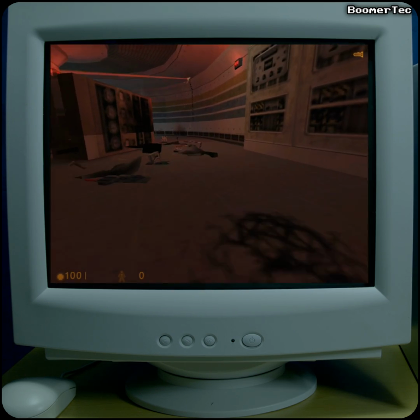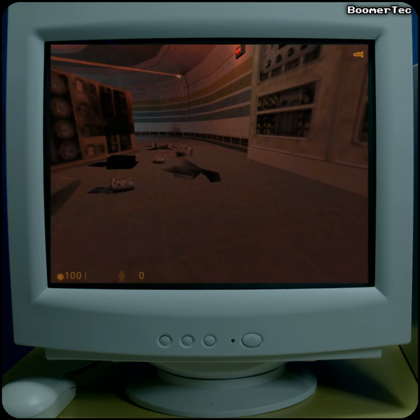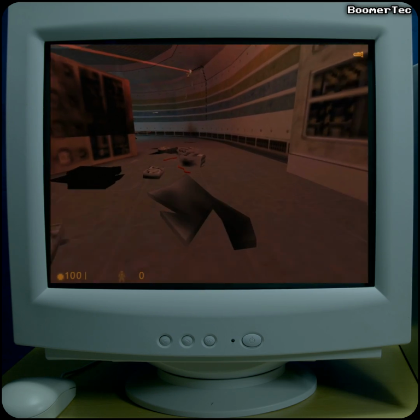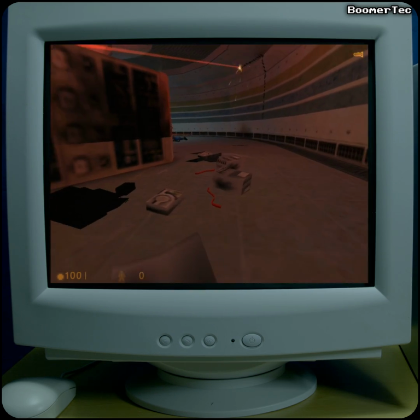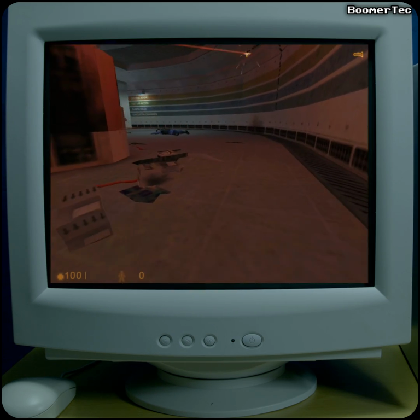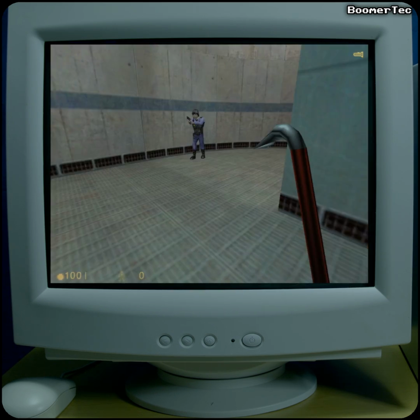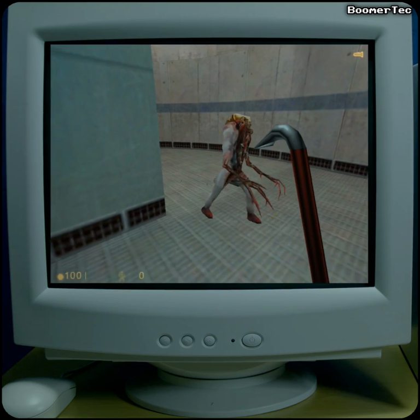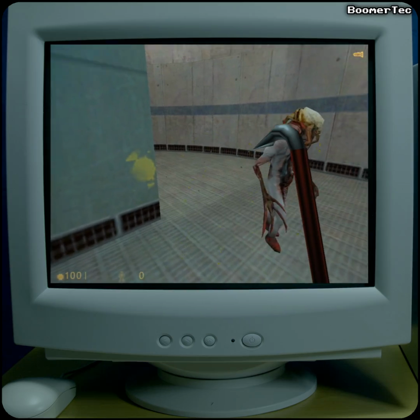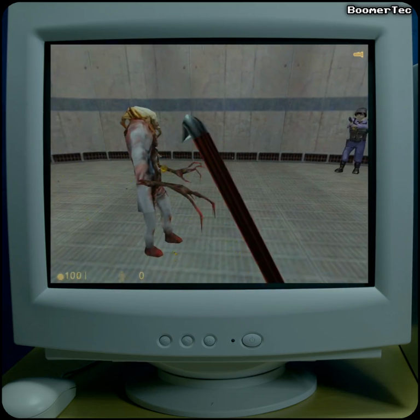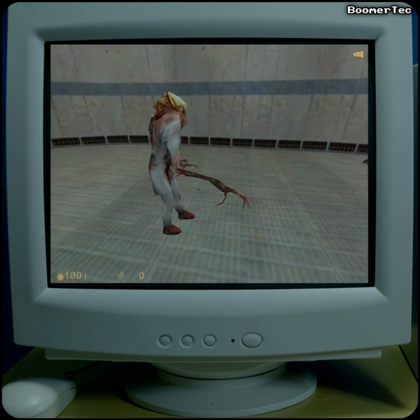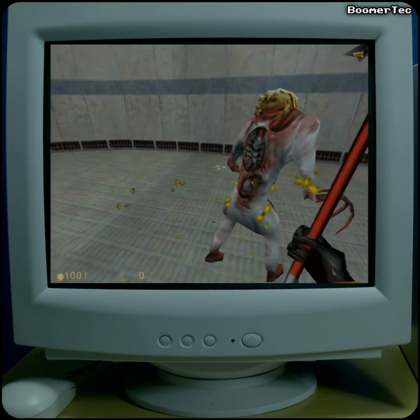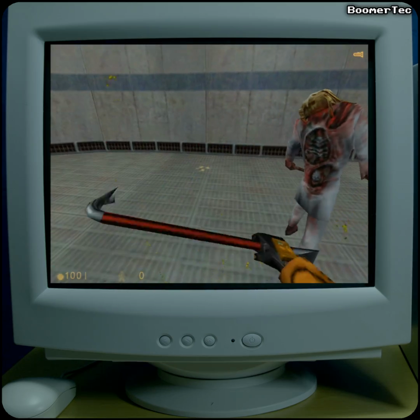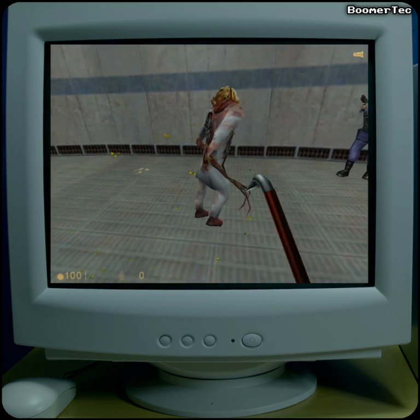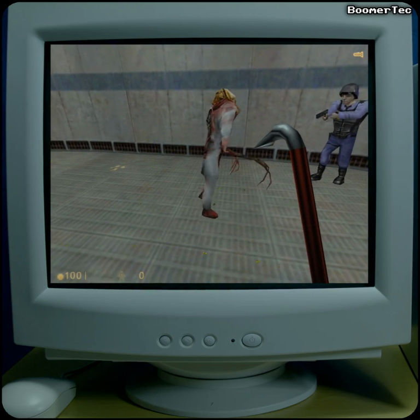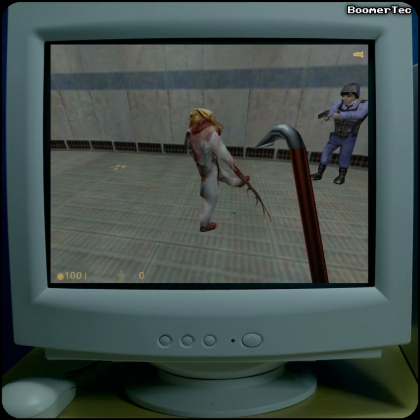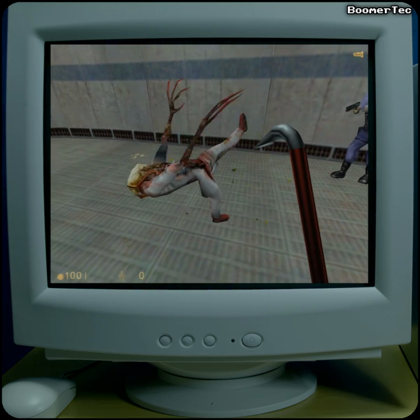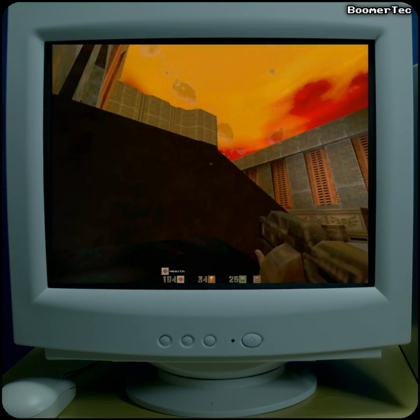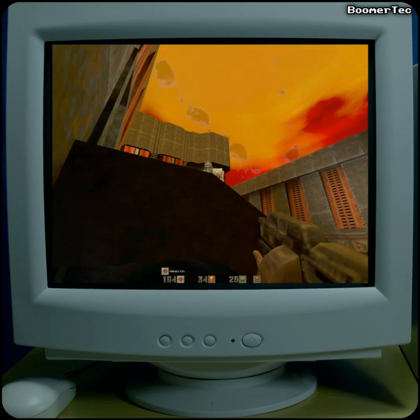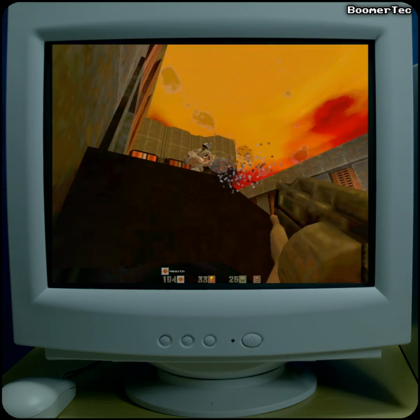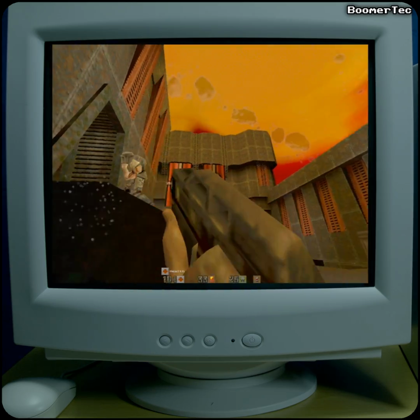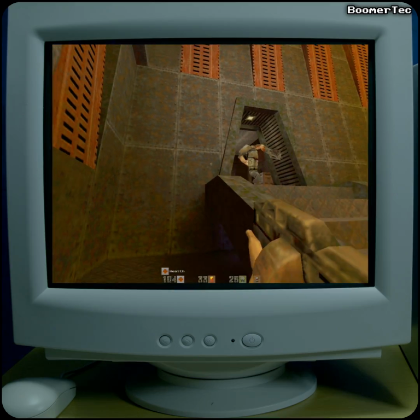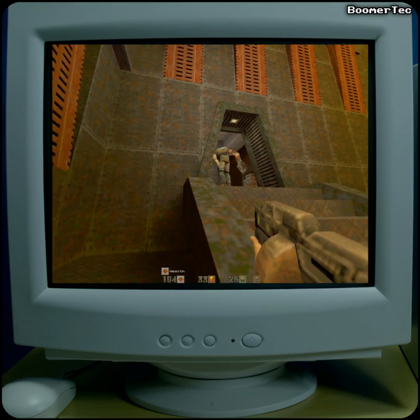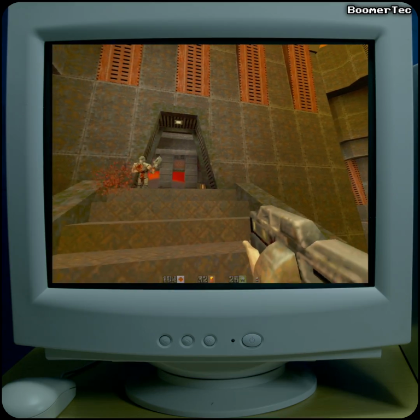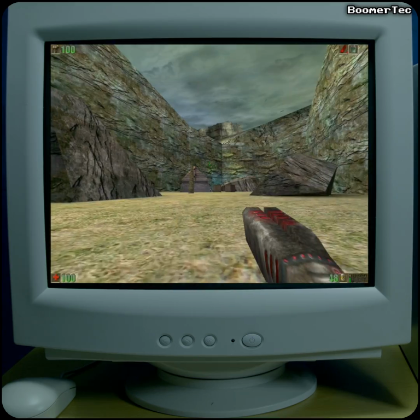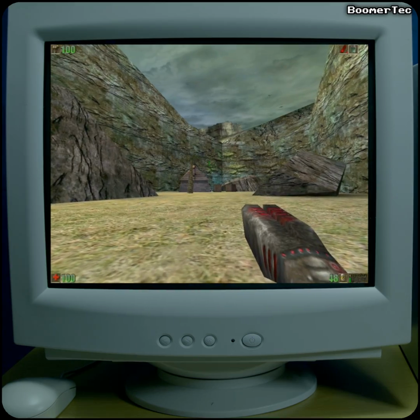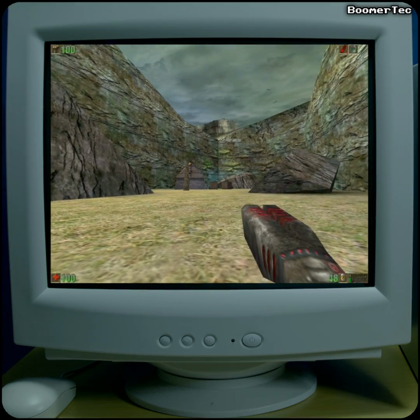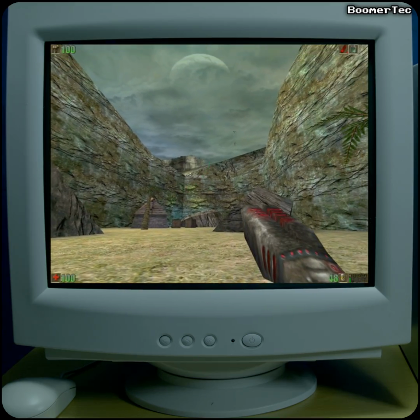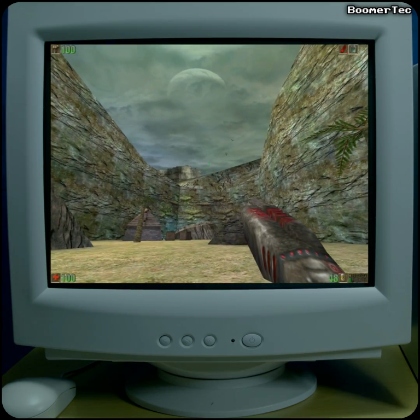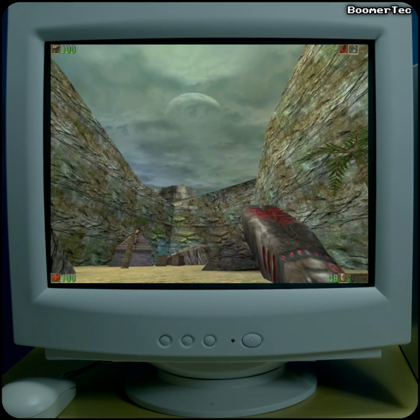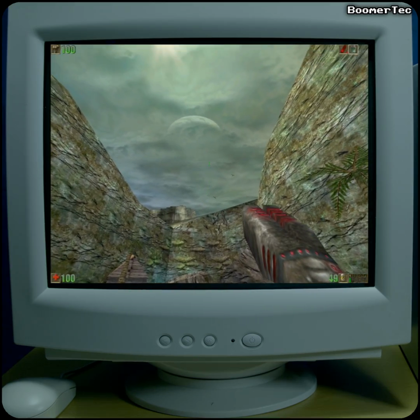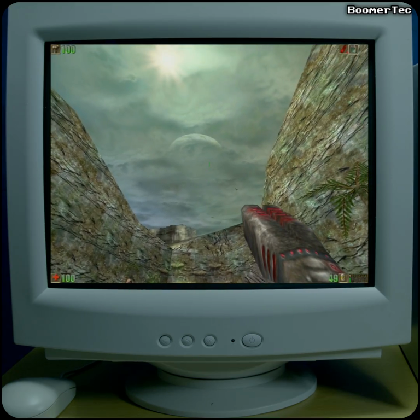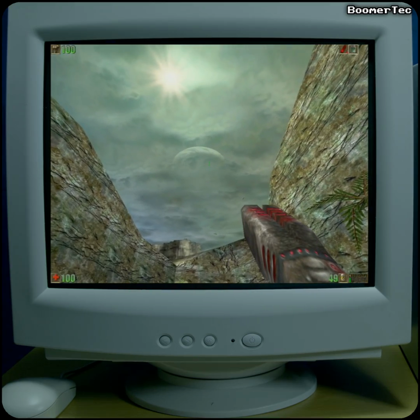Despite being a humble little 90s computer, it provides a great 3dfx gaming experience if you enjoy the classic titles from this period. It's one of my favourite computers, and the compact little Brio case fits everything in just fine.